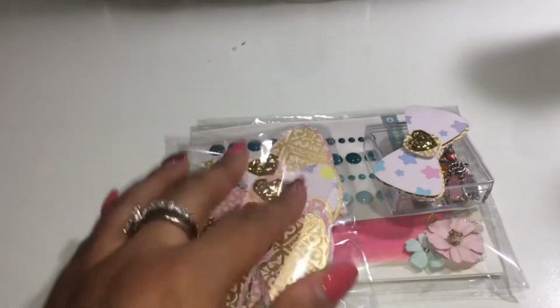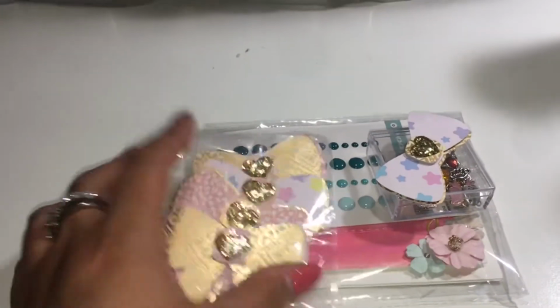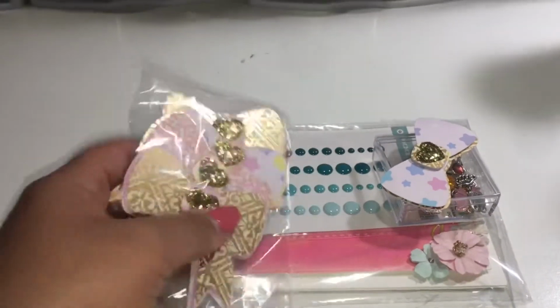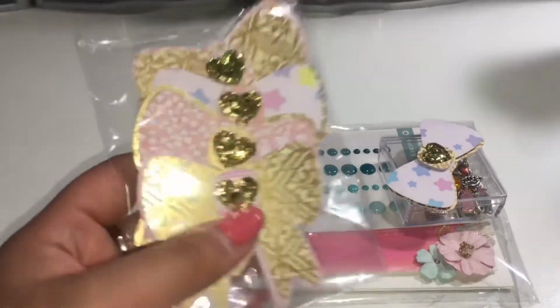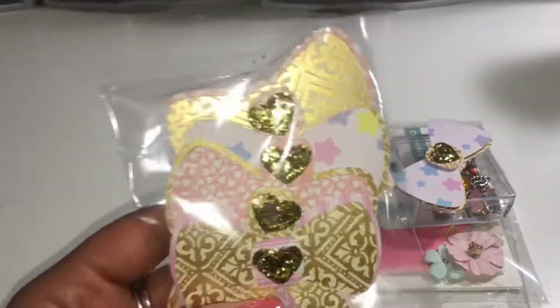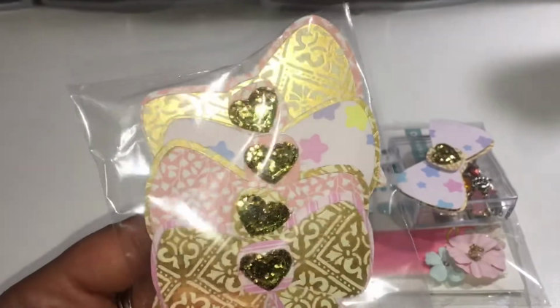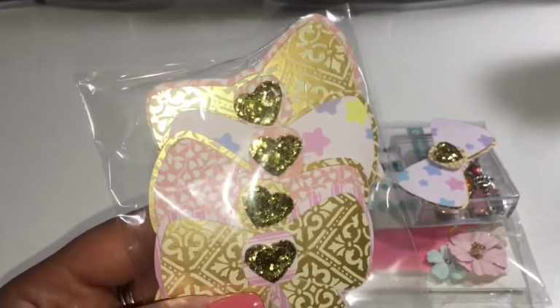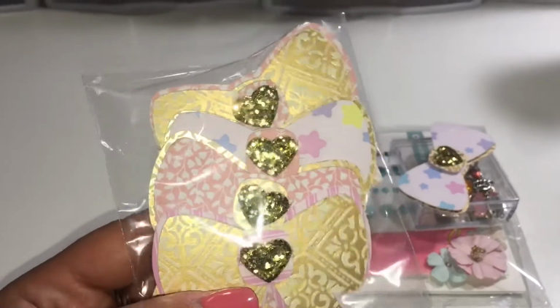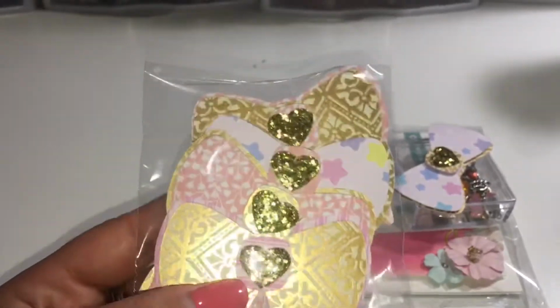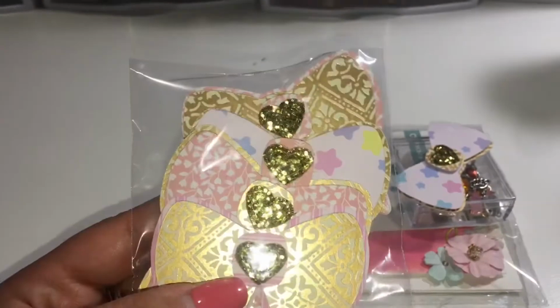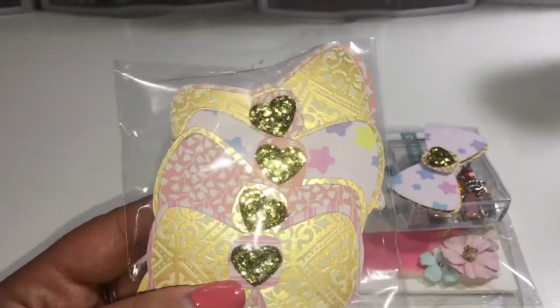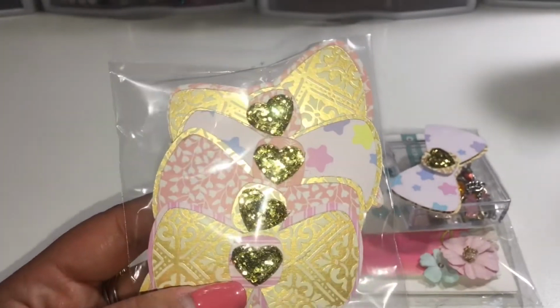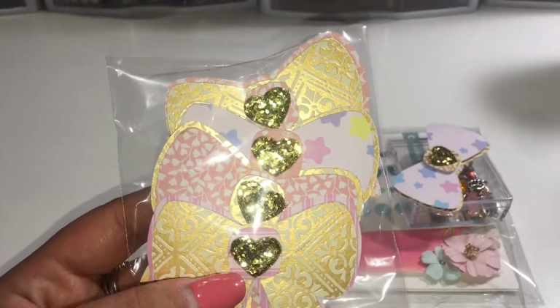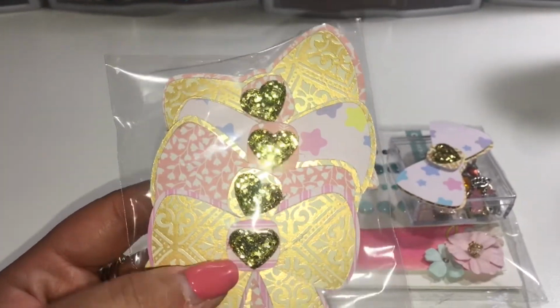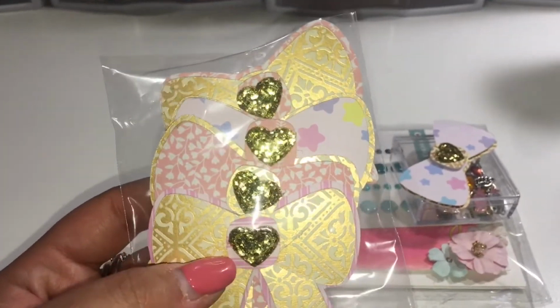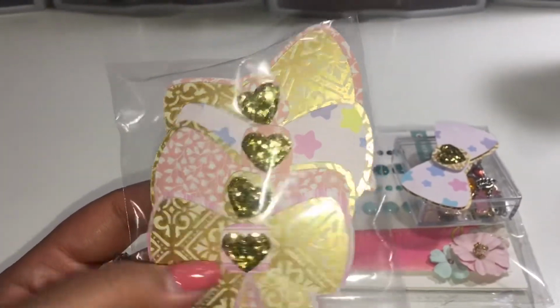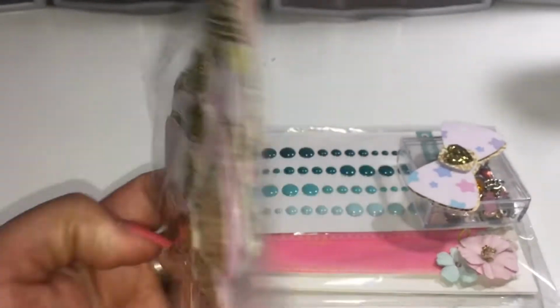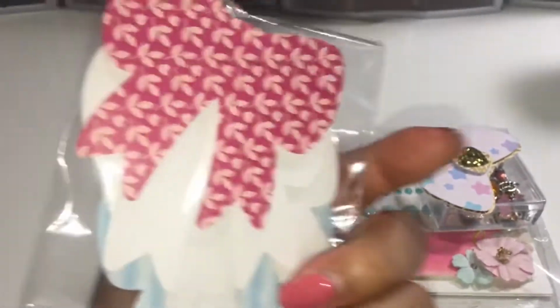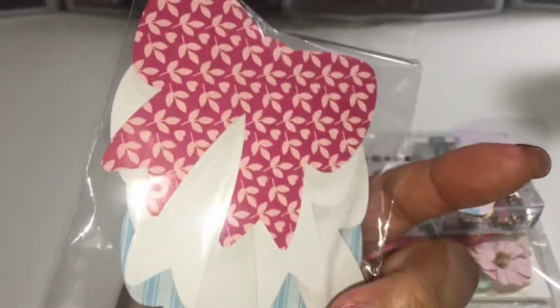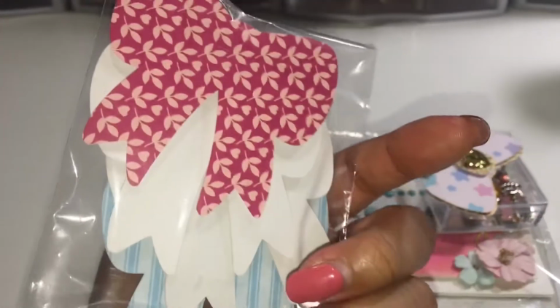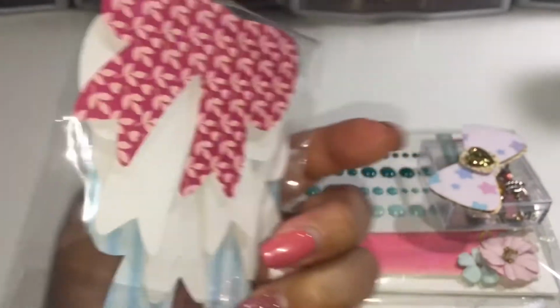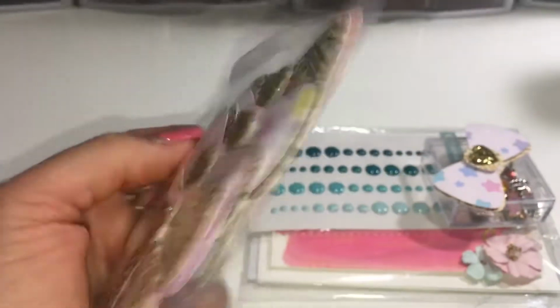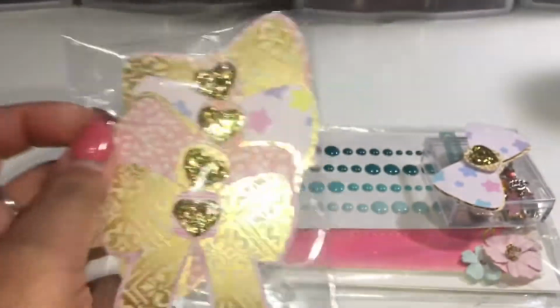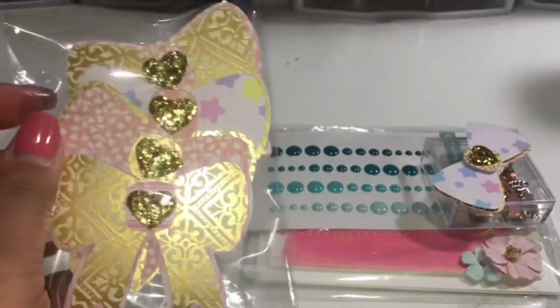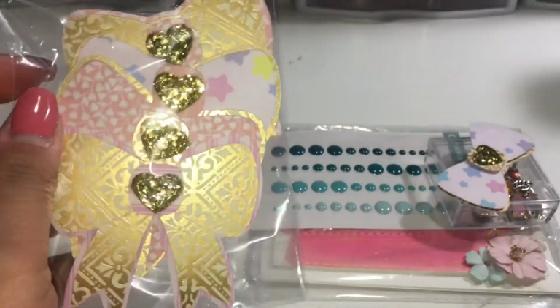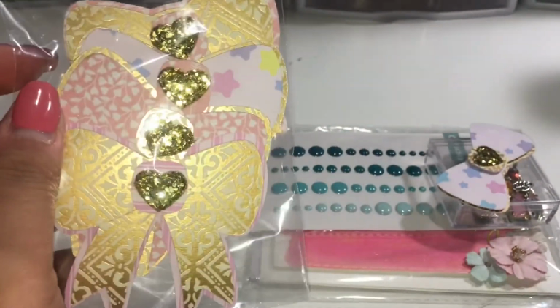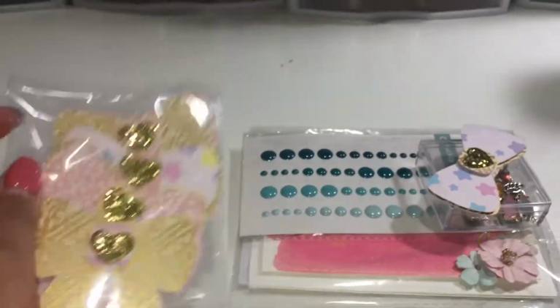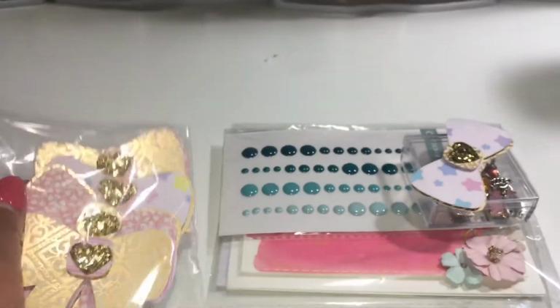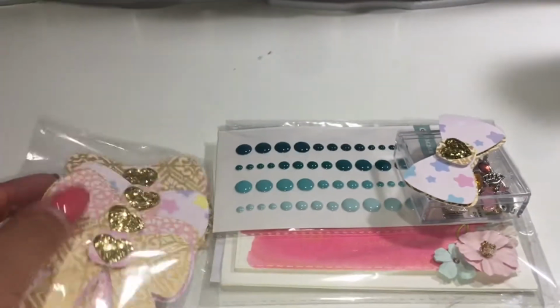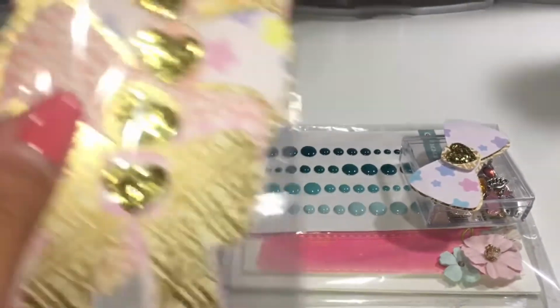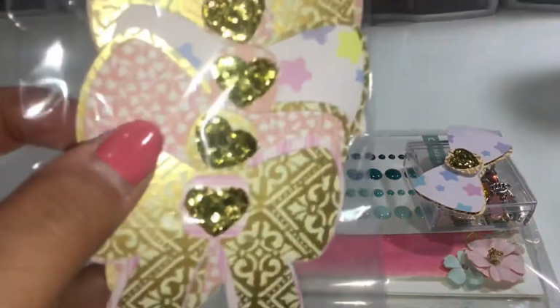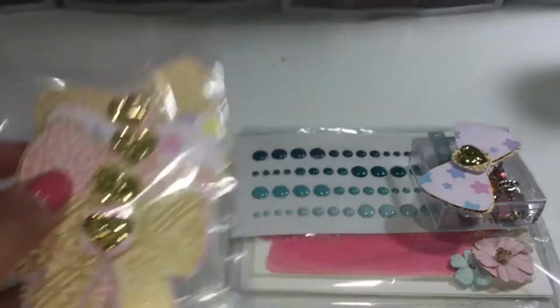She sent me these super cute little bows — so cute, so different, I love that.